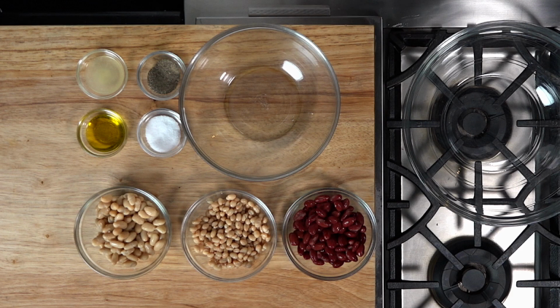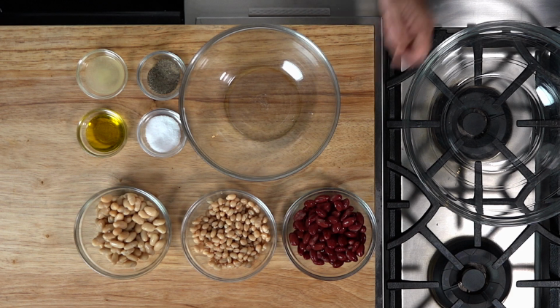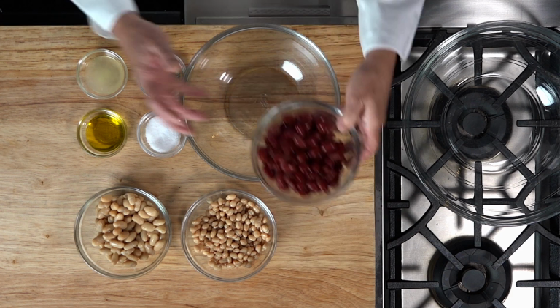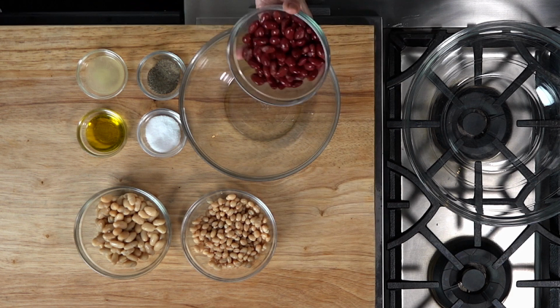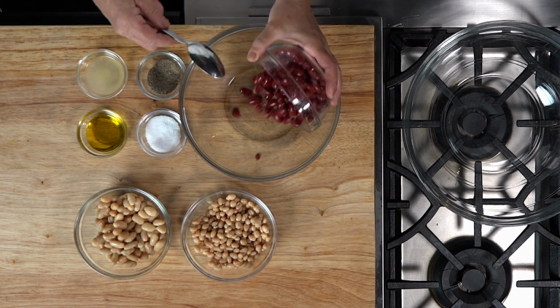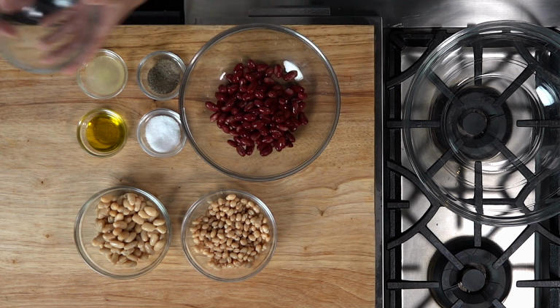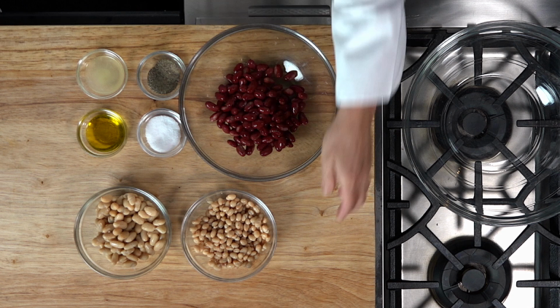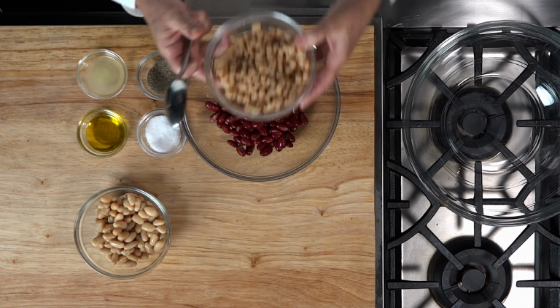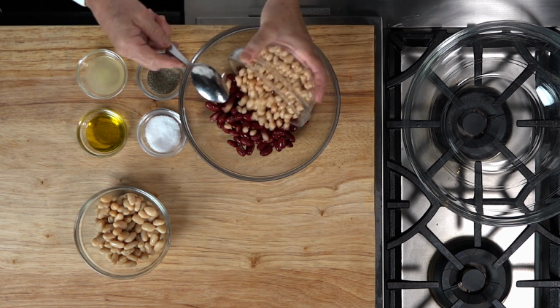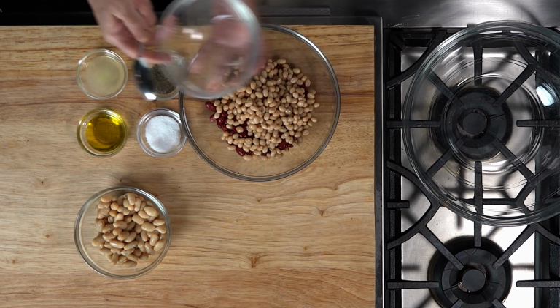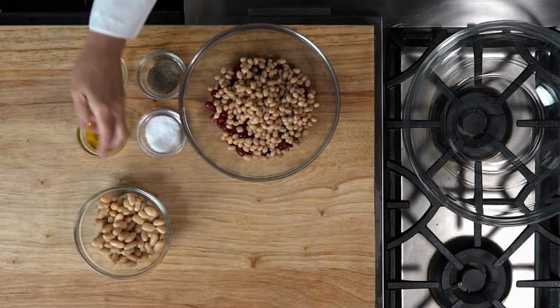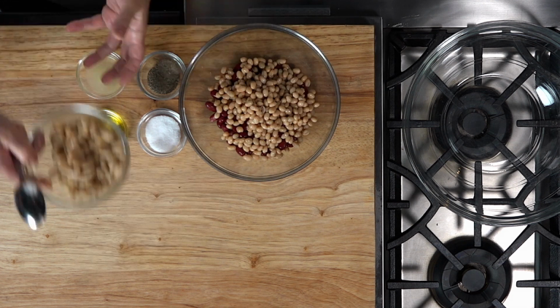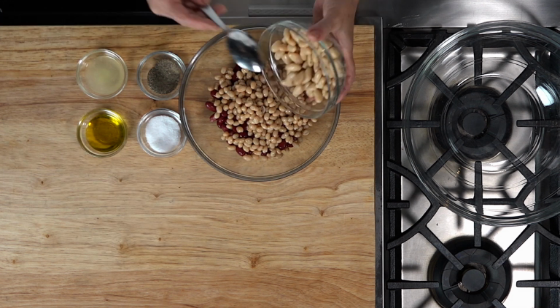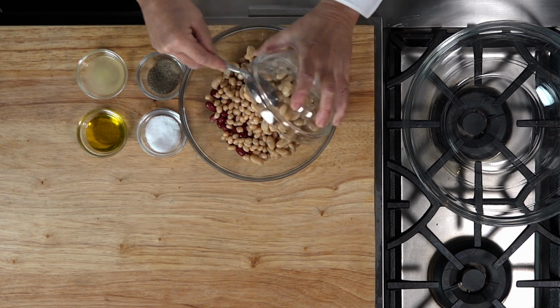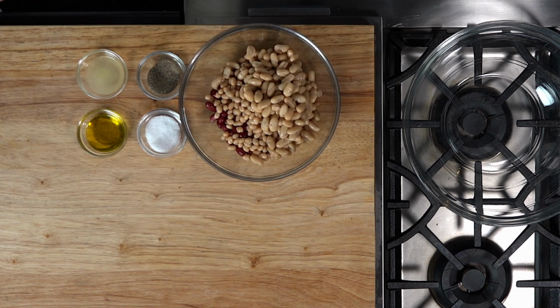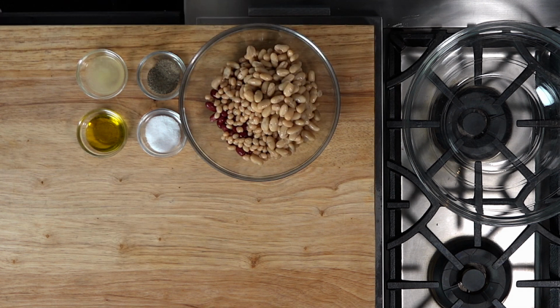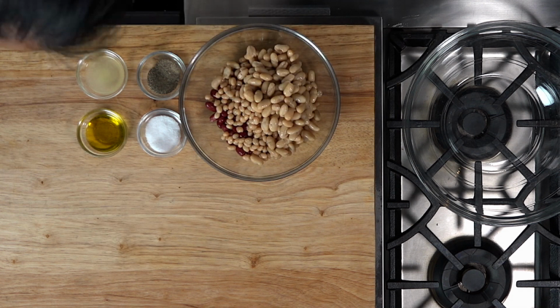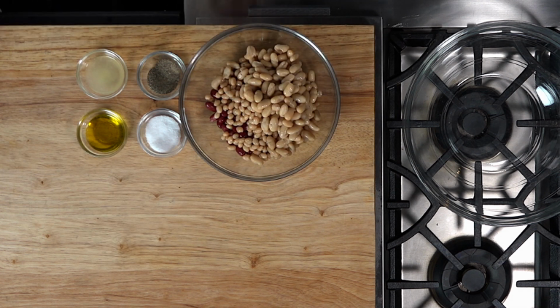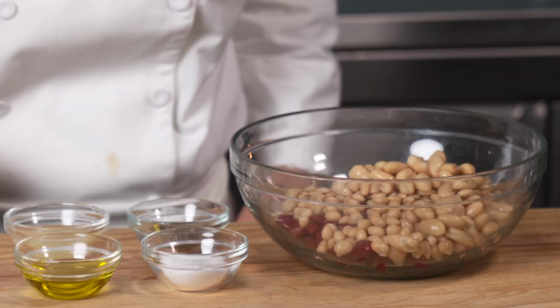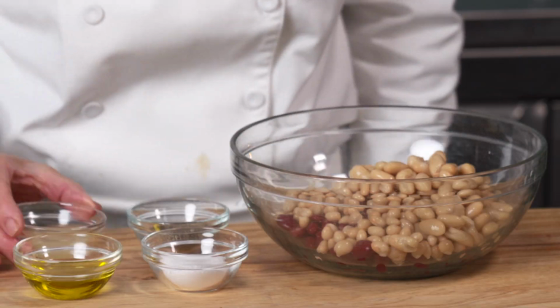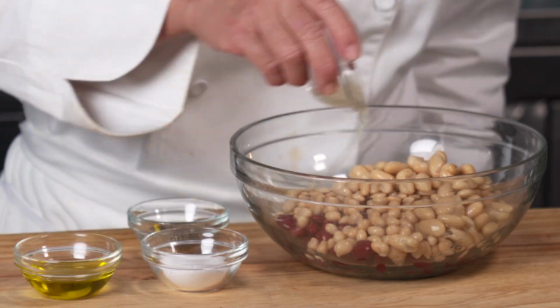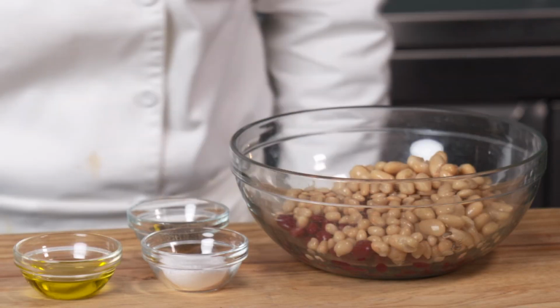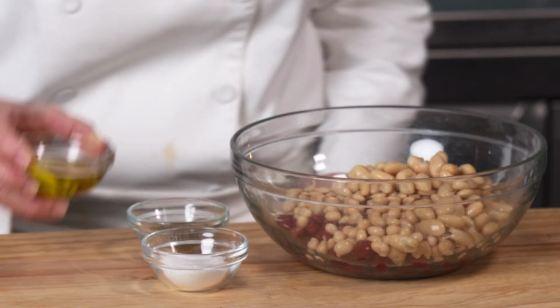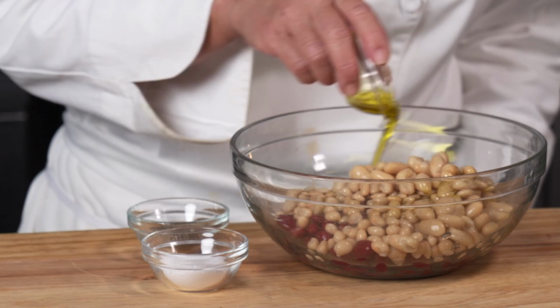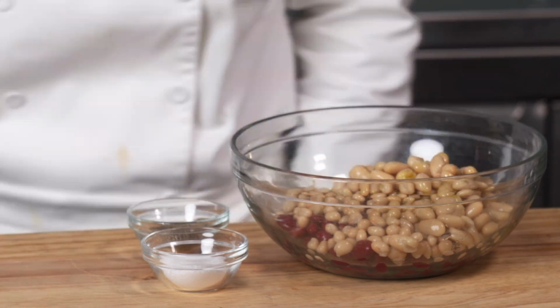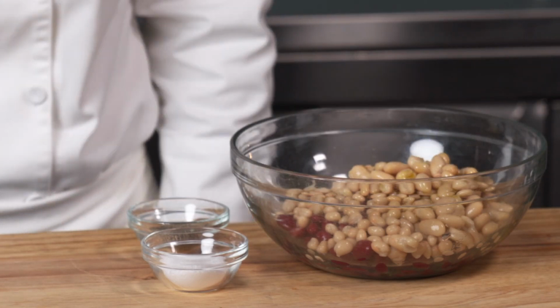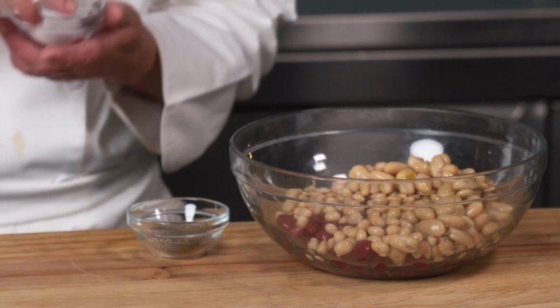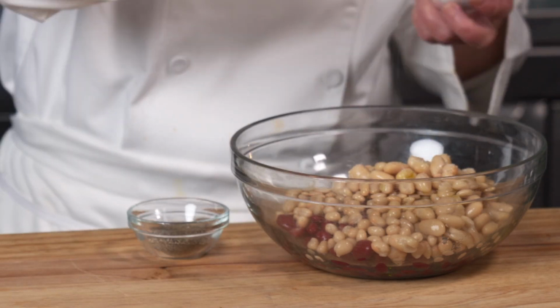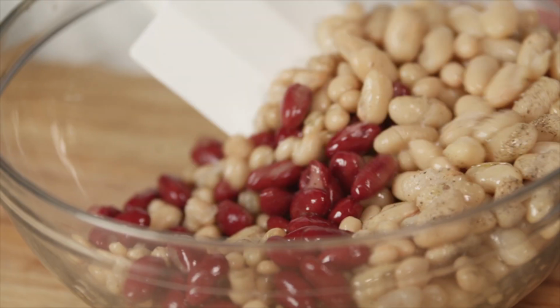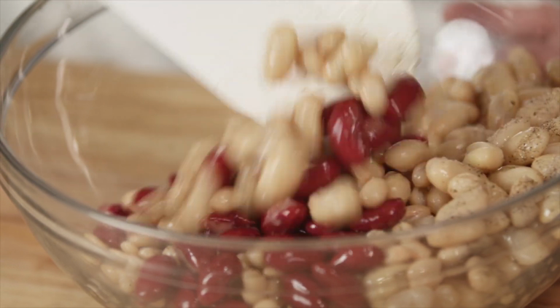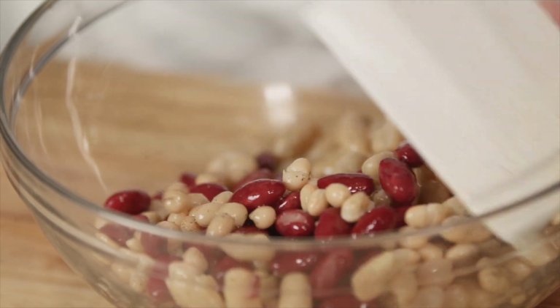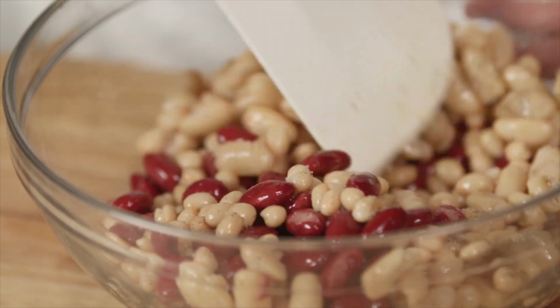Next, combine the kidney beans, cannellini beans, and navy beans in a large bowl. Add the lemon juice, olive oil, salt, and pepper, and gently mix.